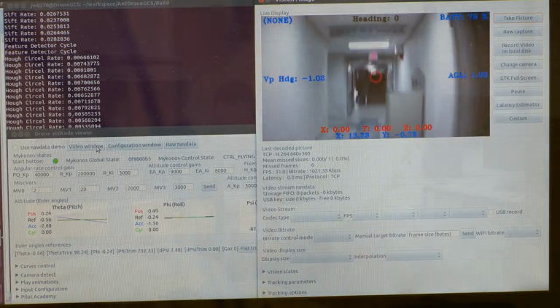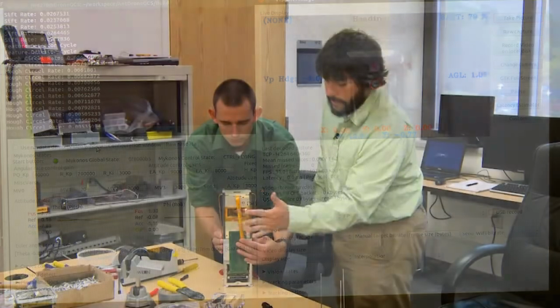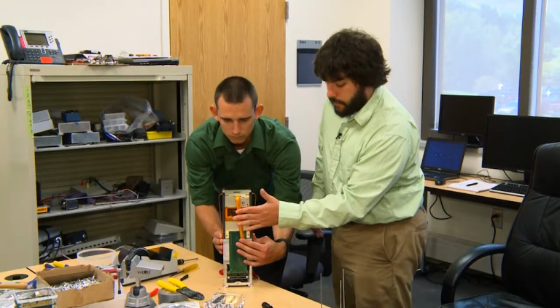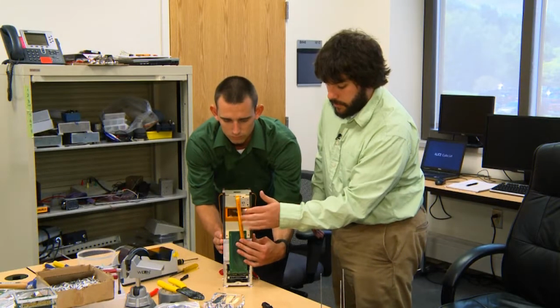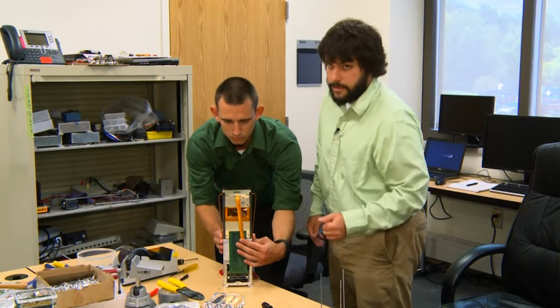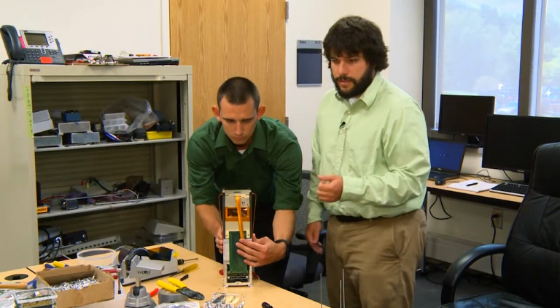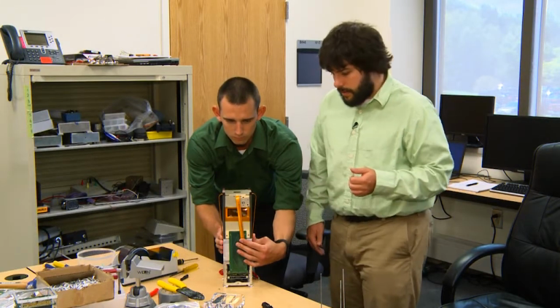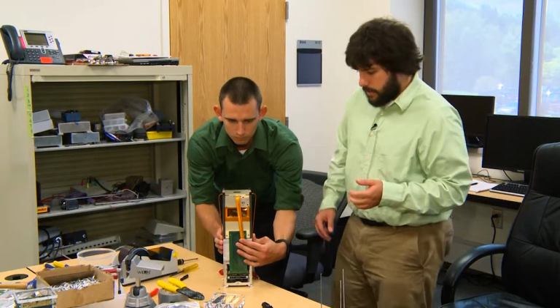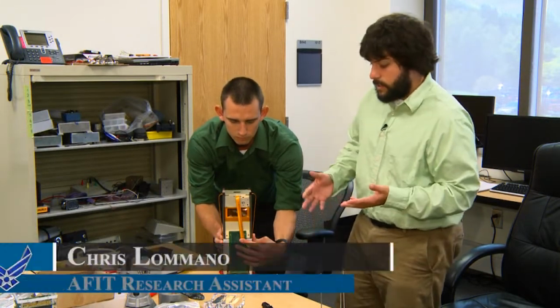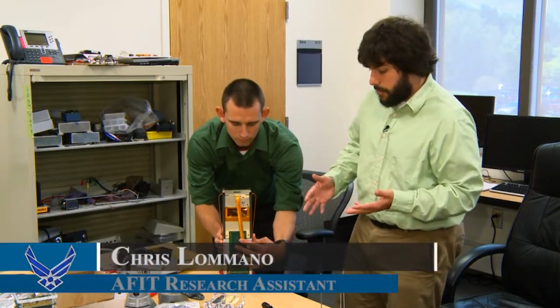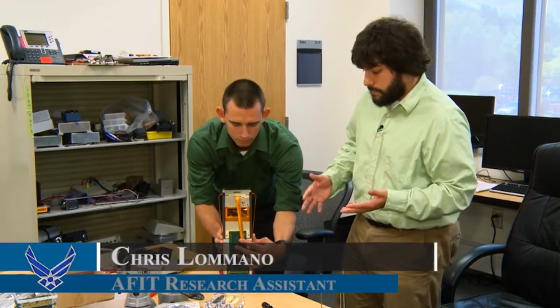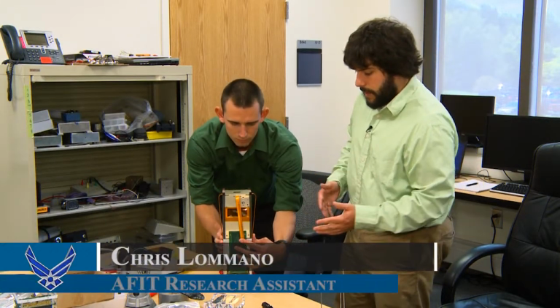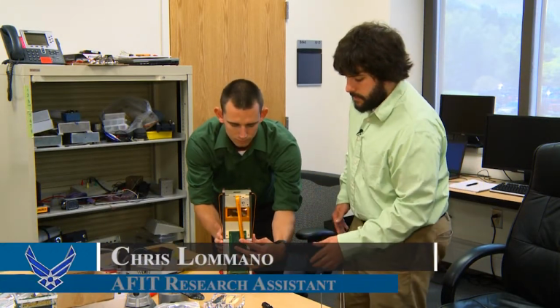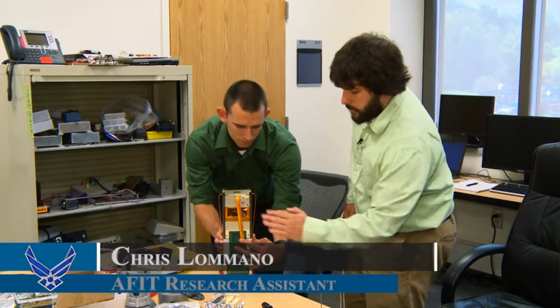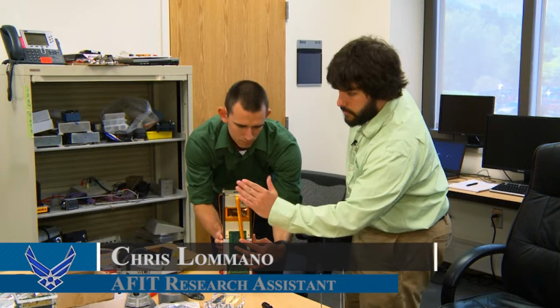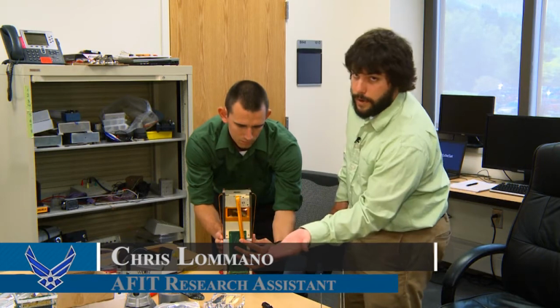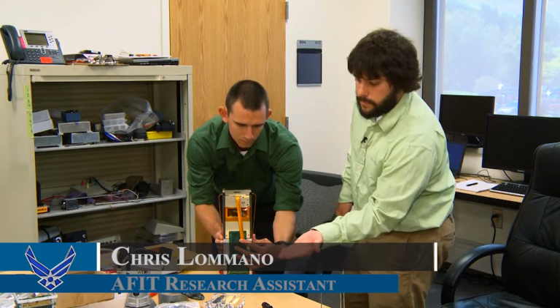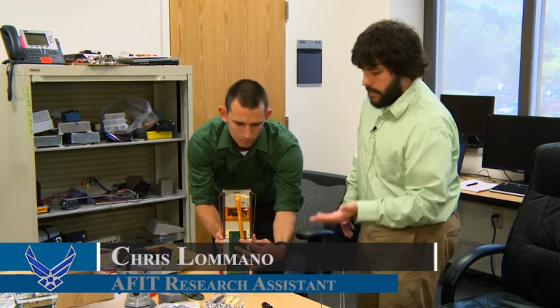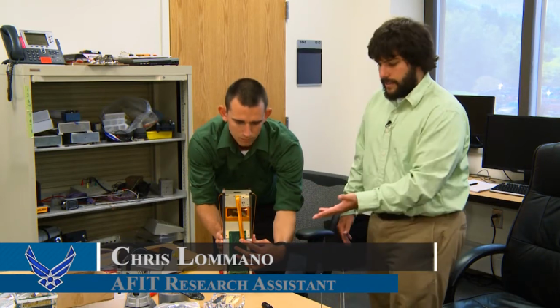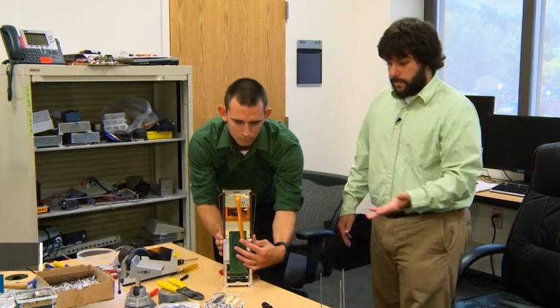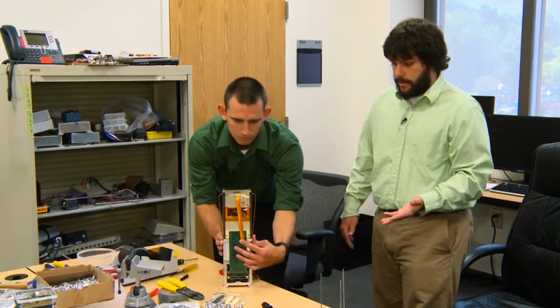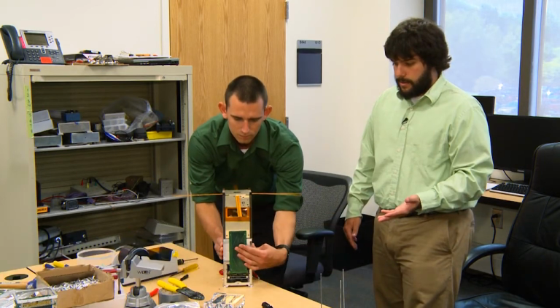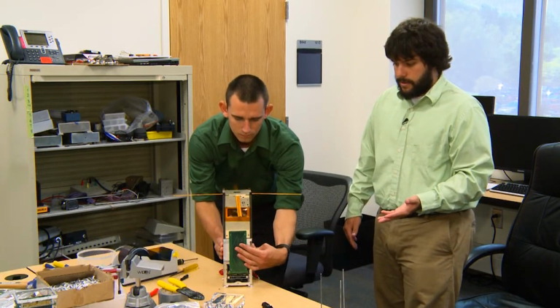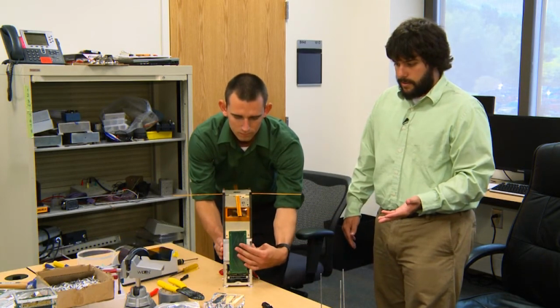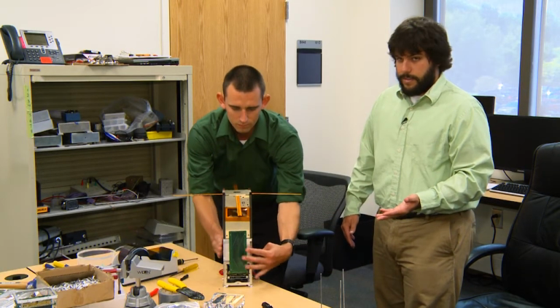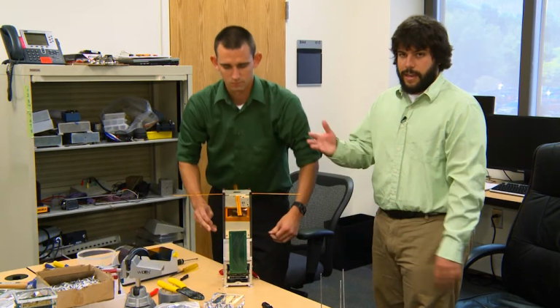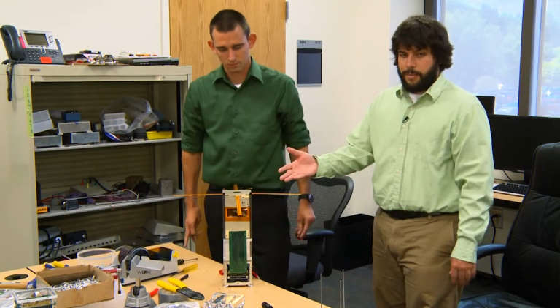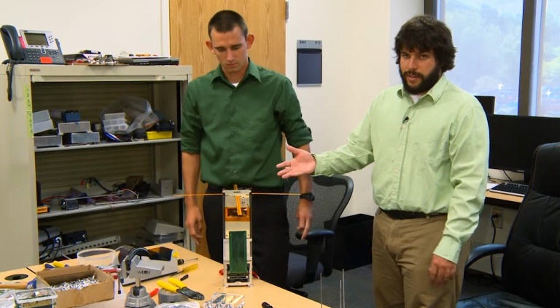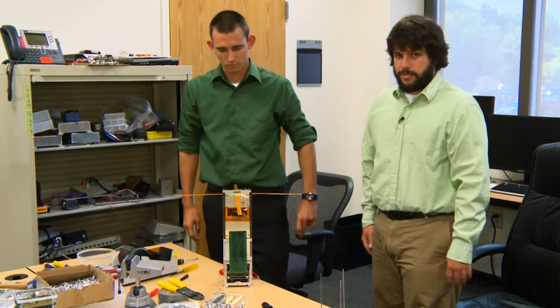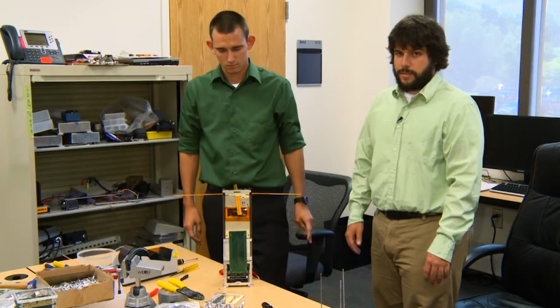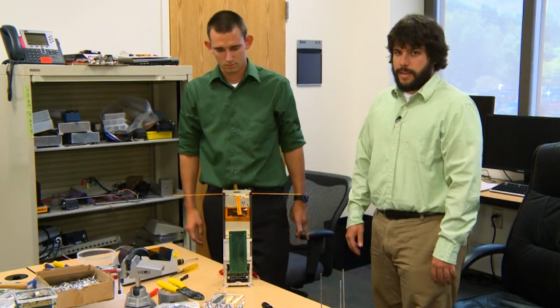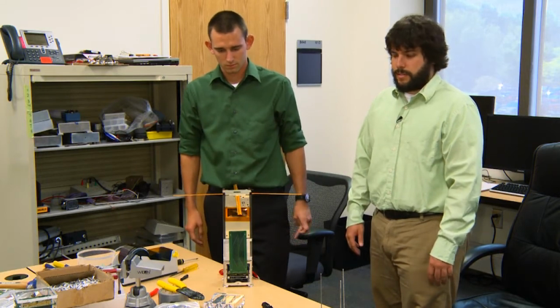like building and testing ALICE. When we deploy, what happens is our solar panels open up and our antennas spring out, and then we have an omnidirectional transmitter and receiver.